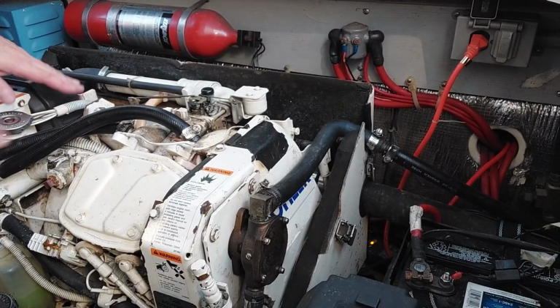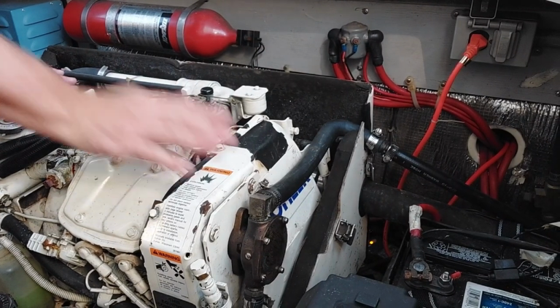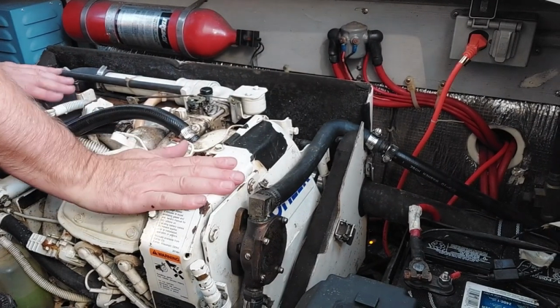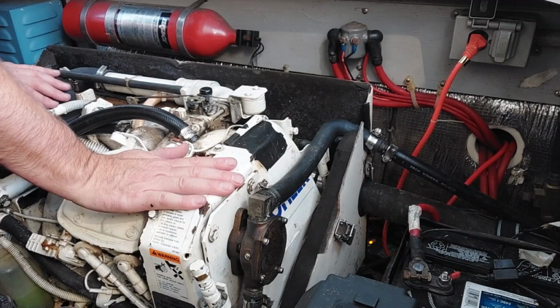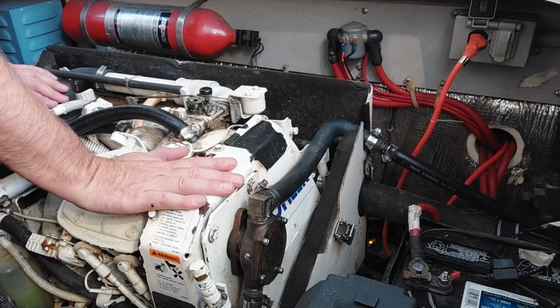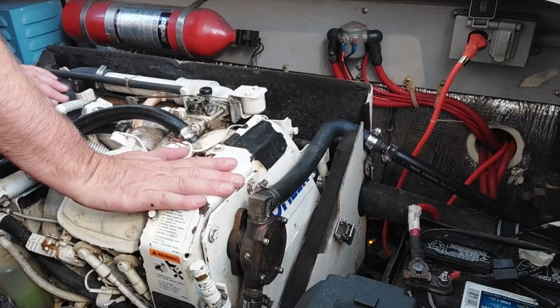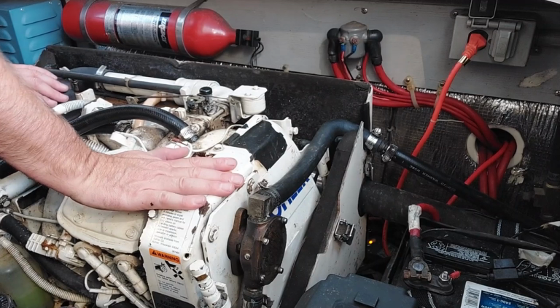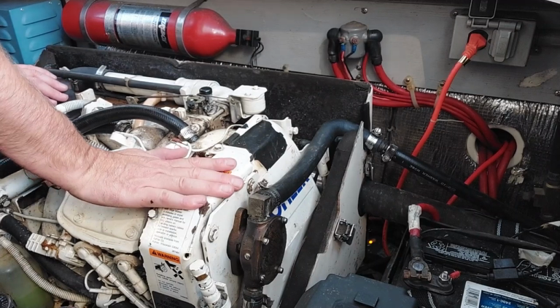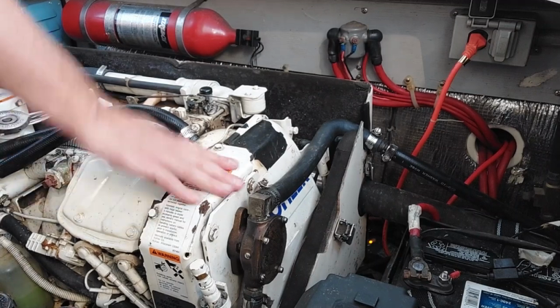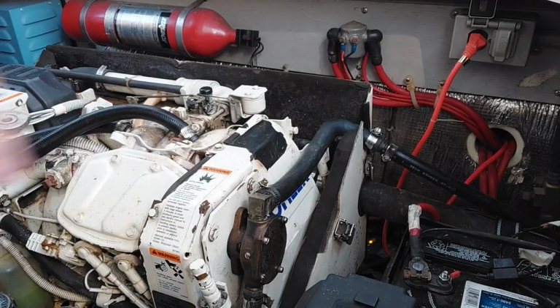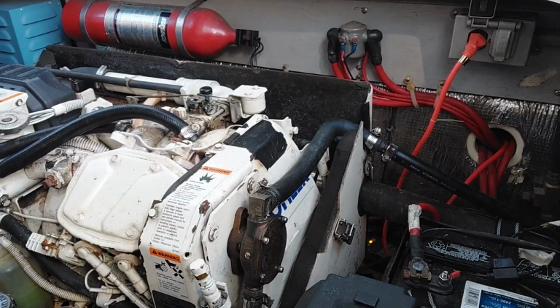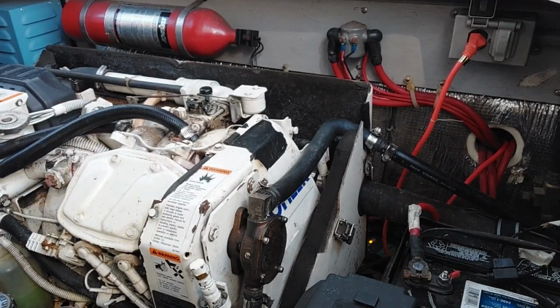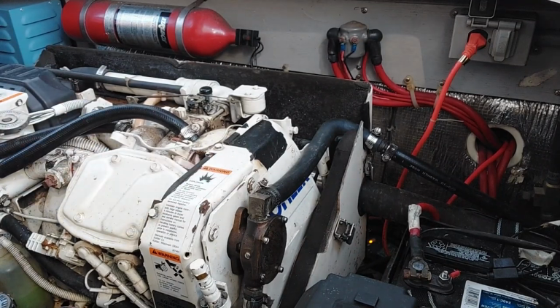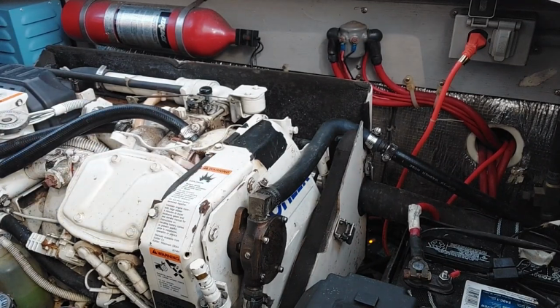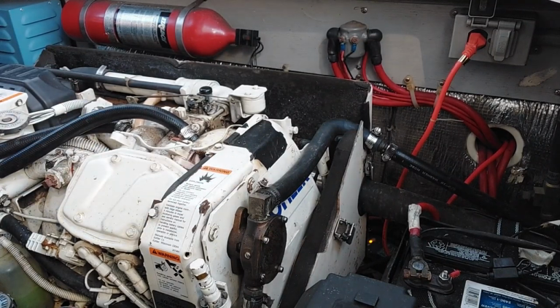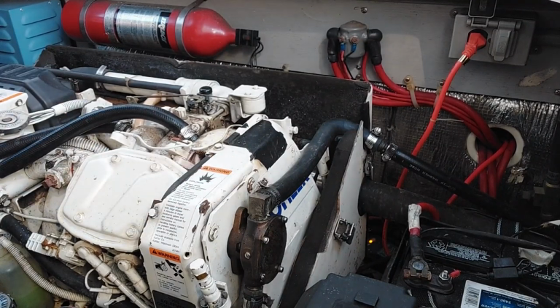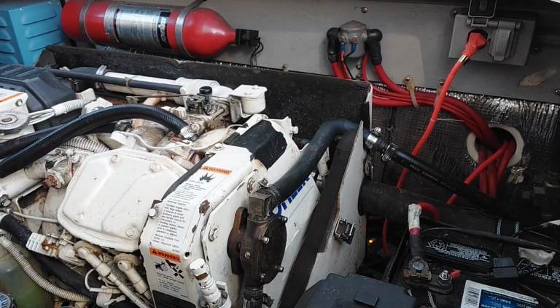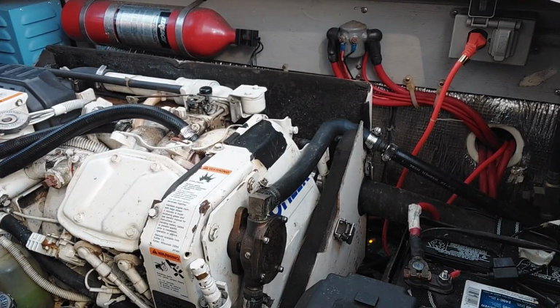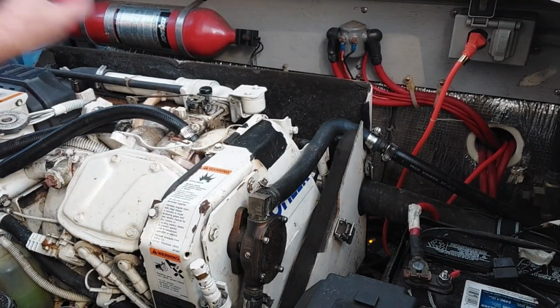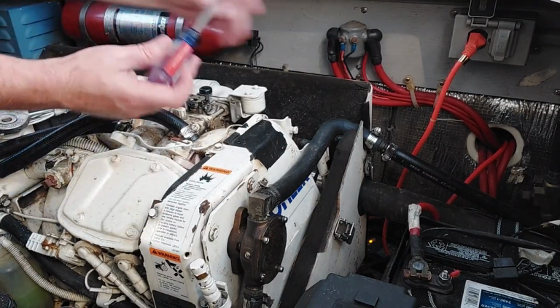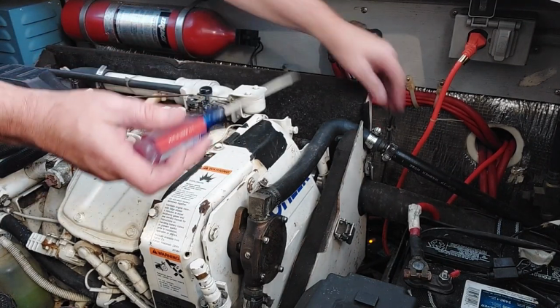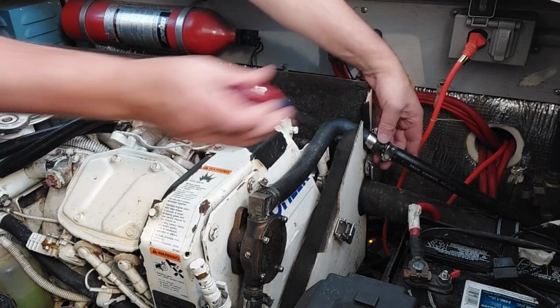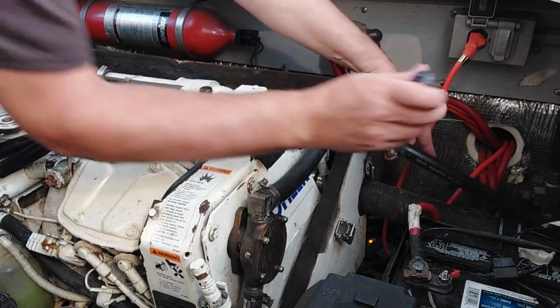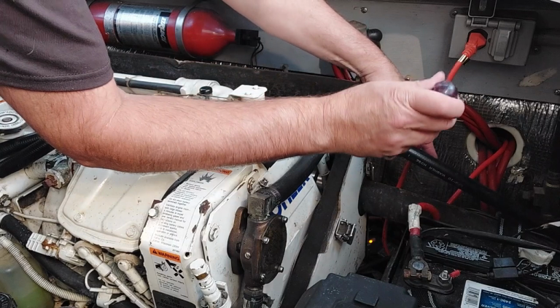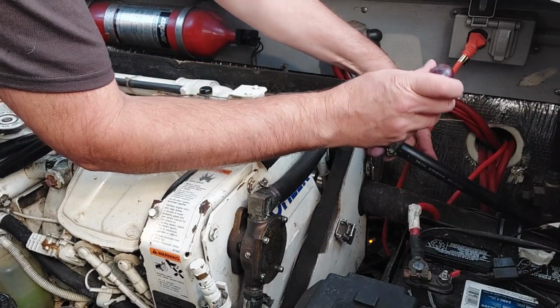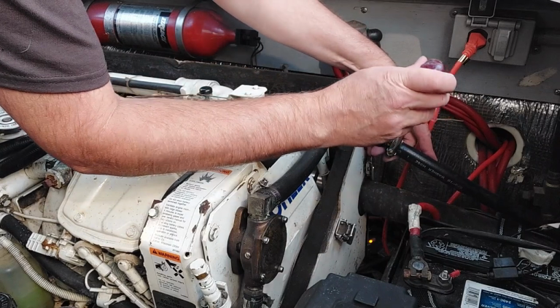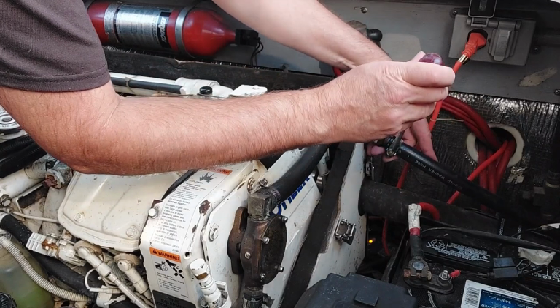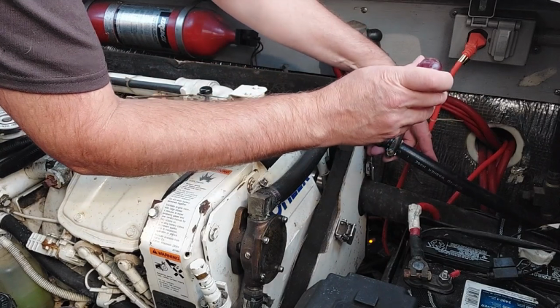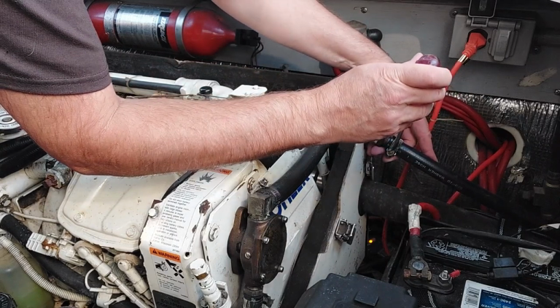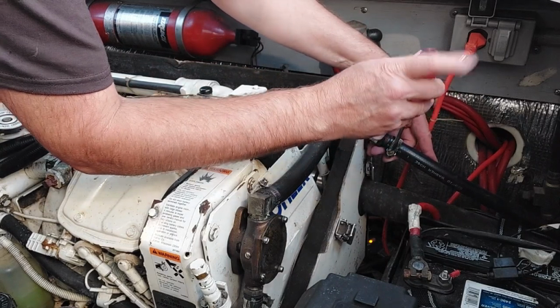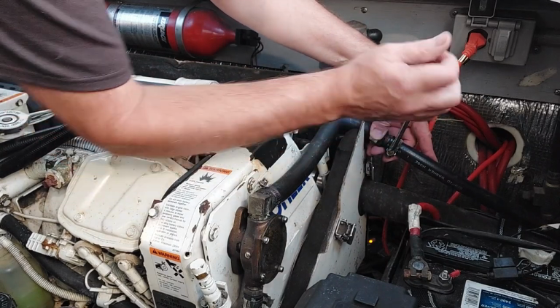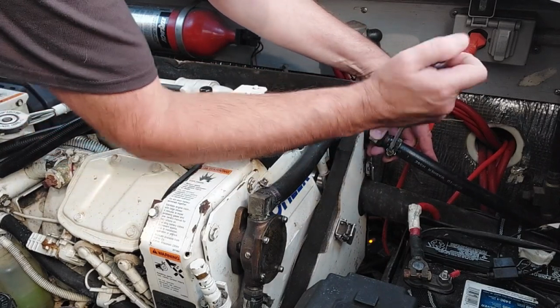We warmed our generator up. Now we got to hook up our pump. What we do is we unhook this line and hook our pump up.